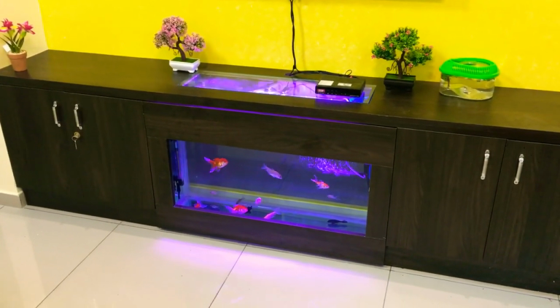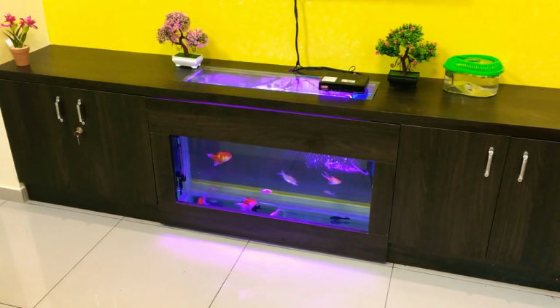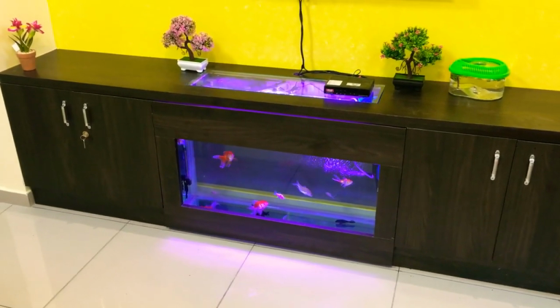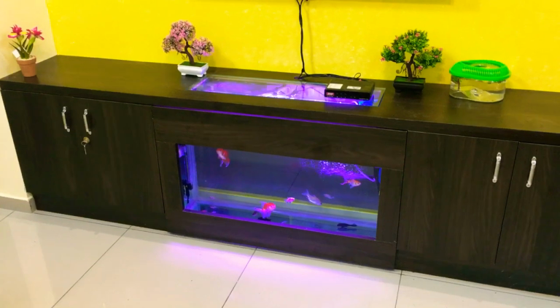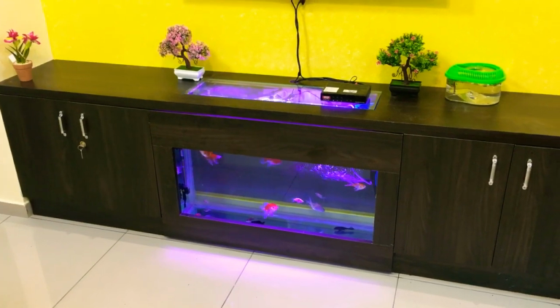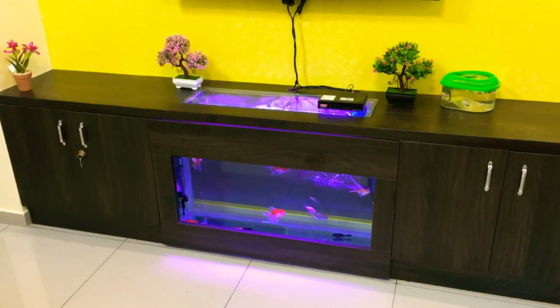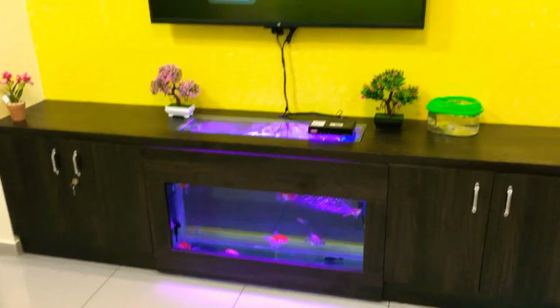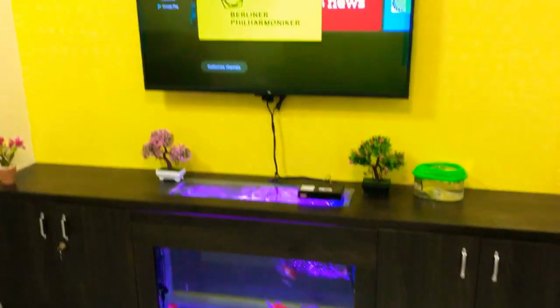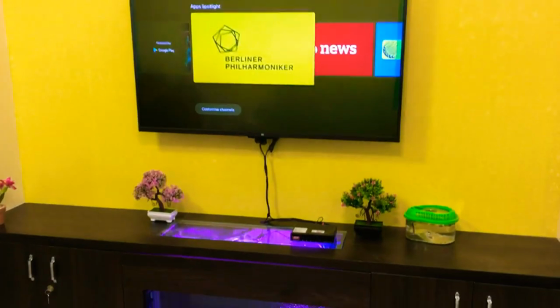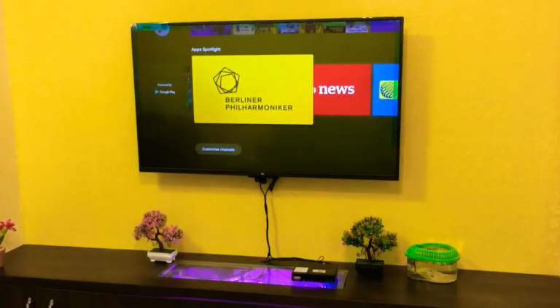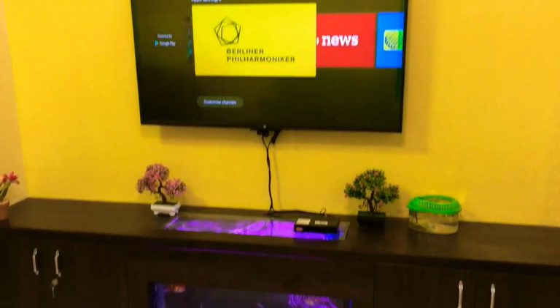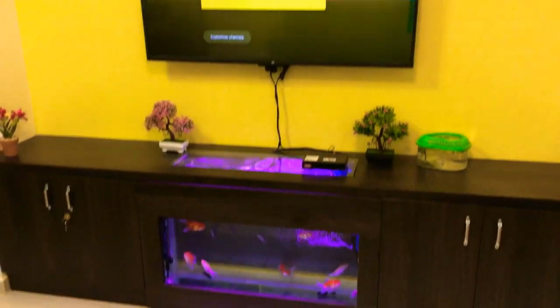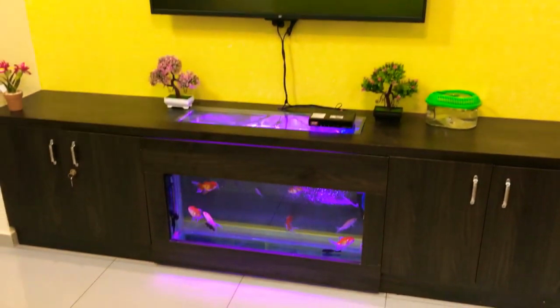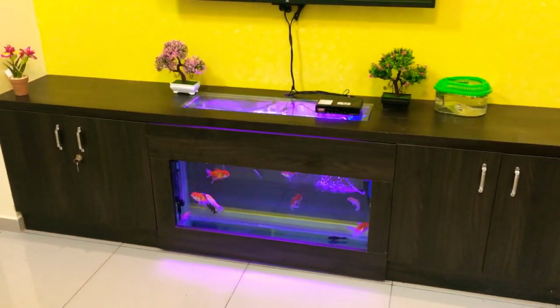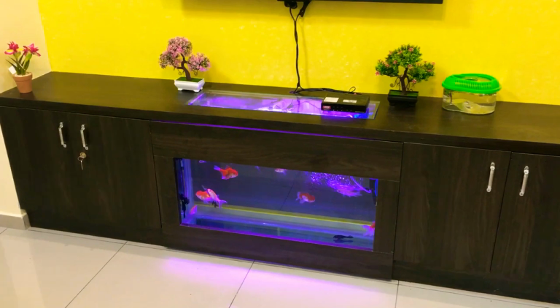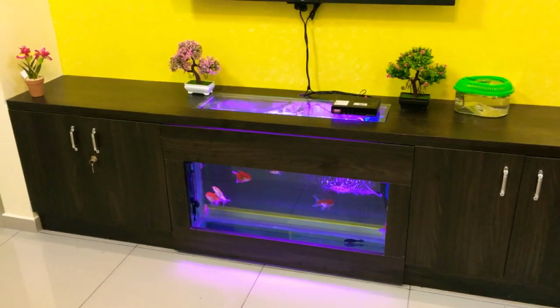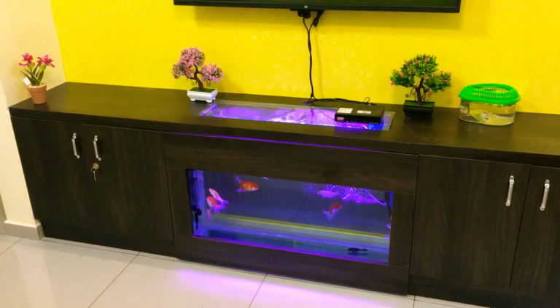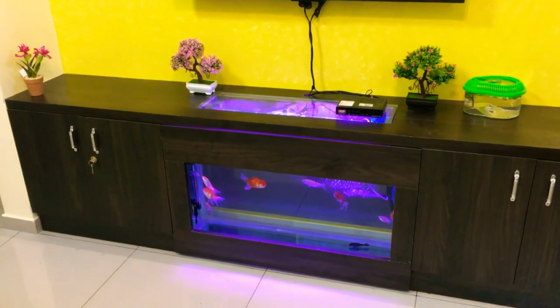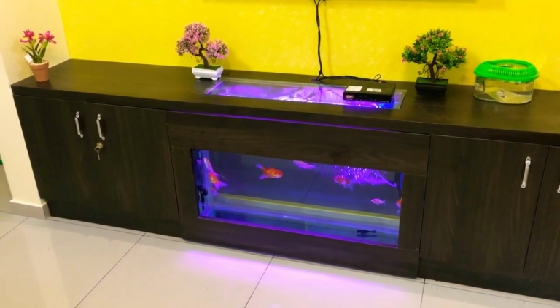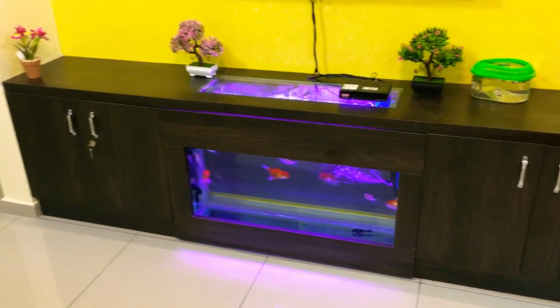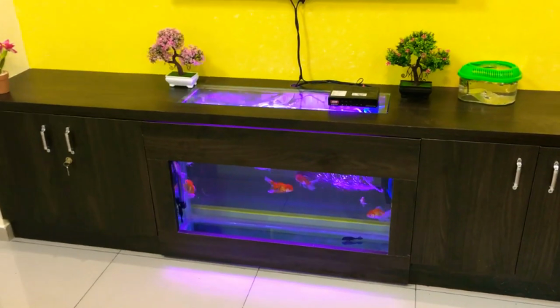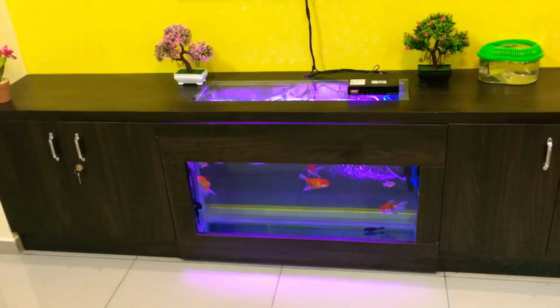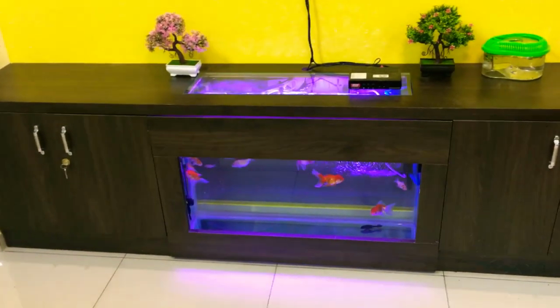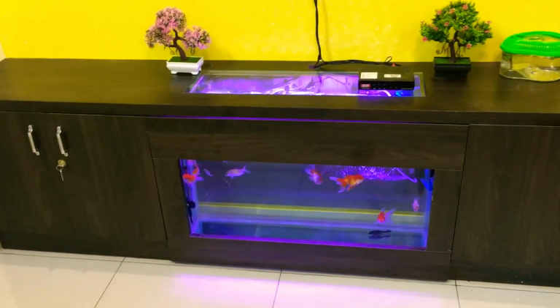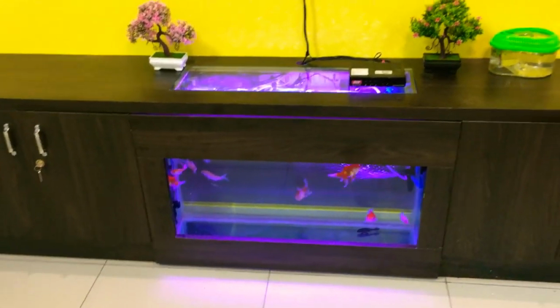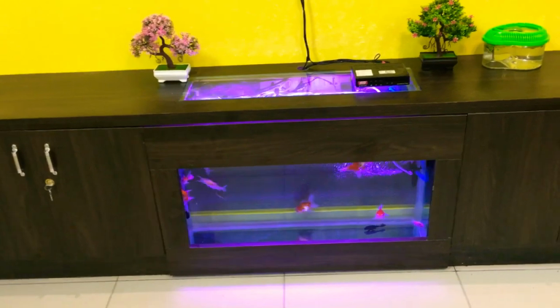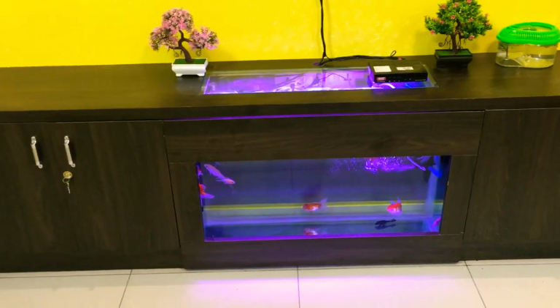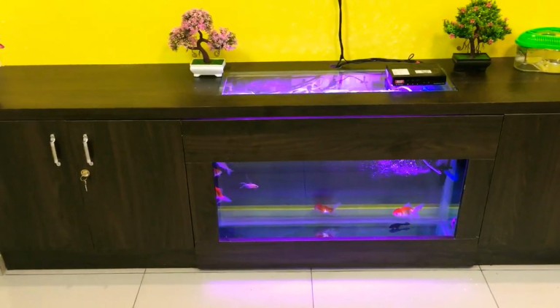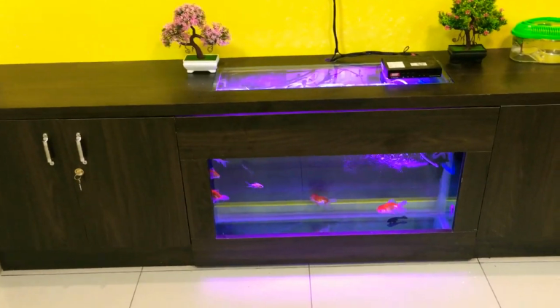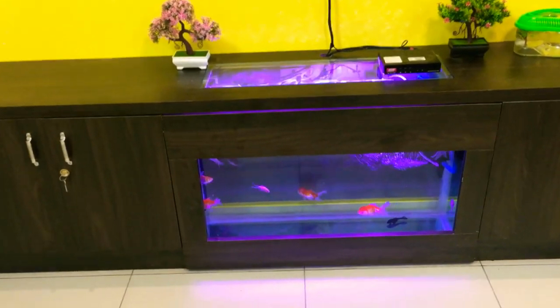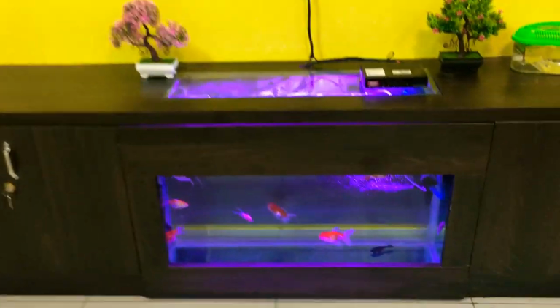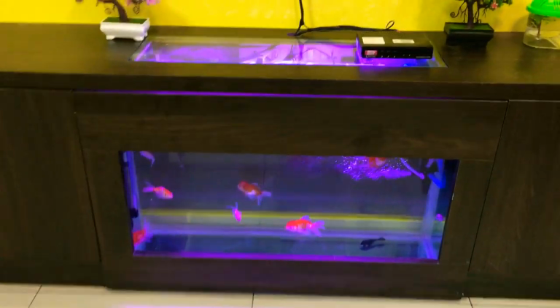The attraction here is the aquarium at the center of this TV unit. It is right at the bottom of the TV and it gives a very pleasing effect or look to the TV unit. This is a 3-foot tank.